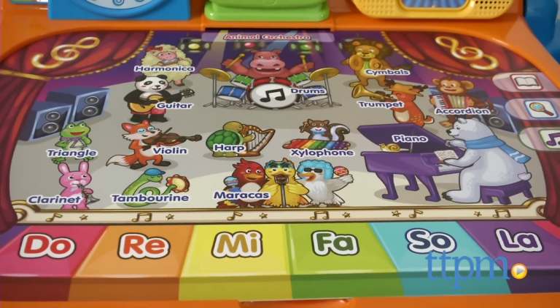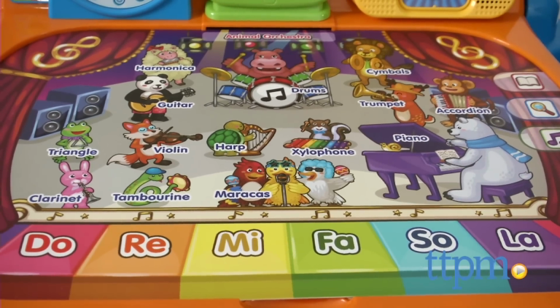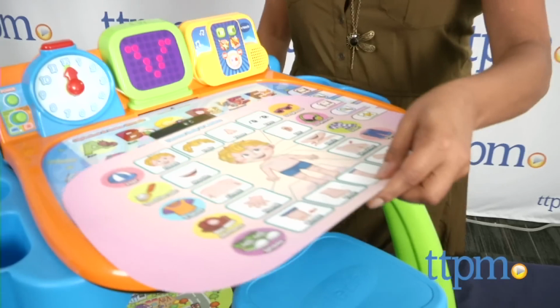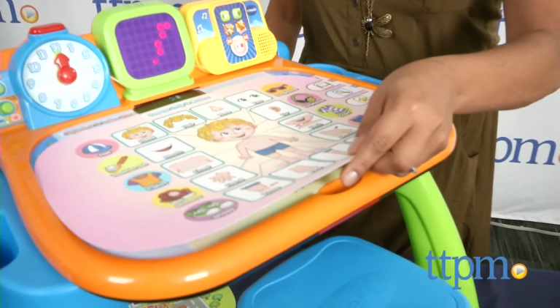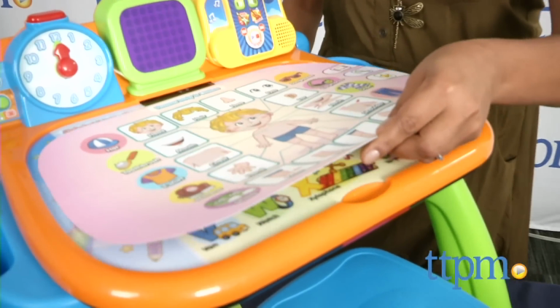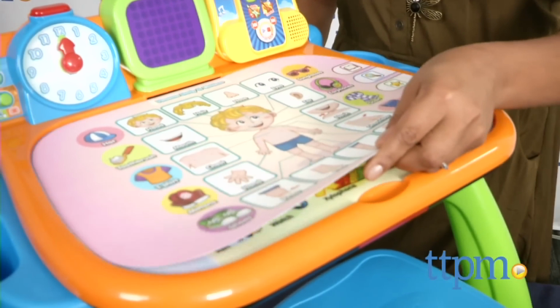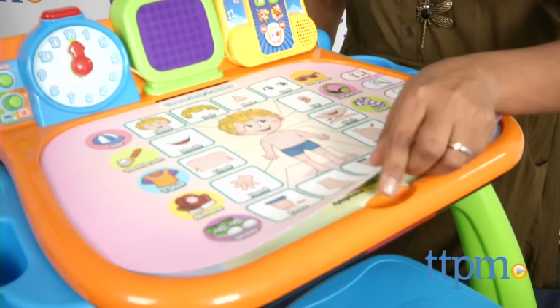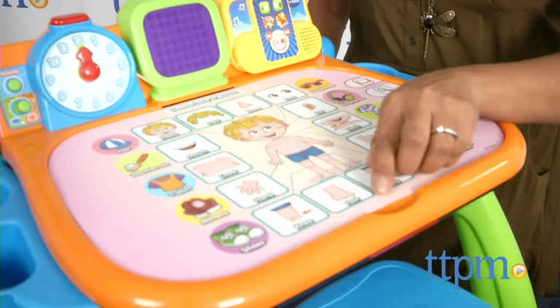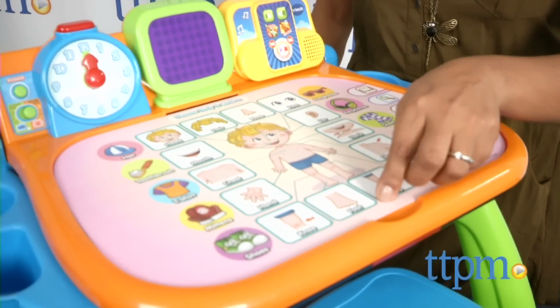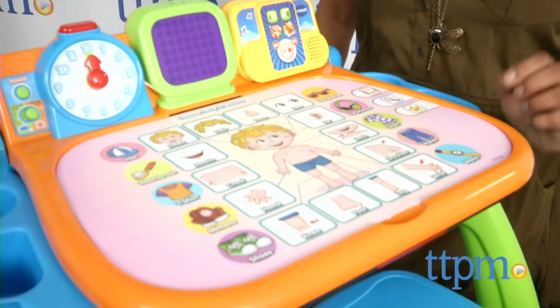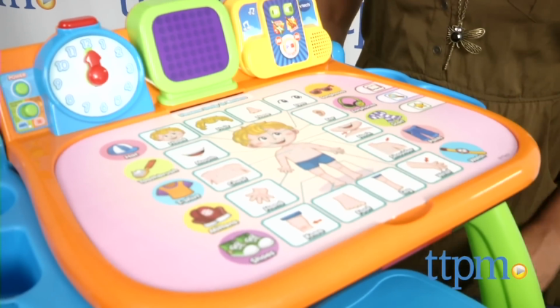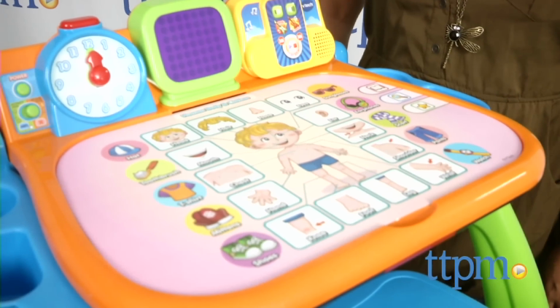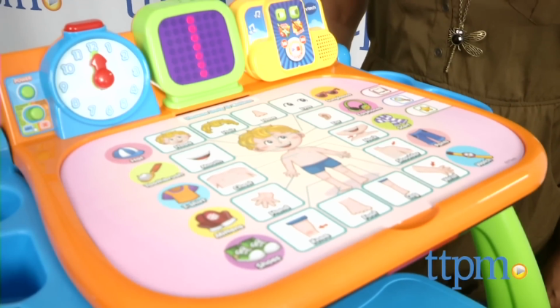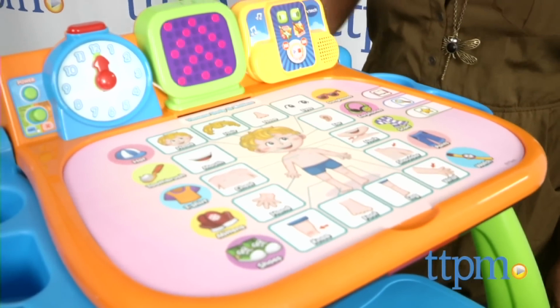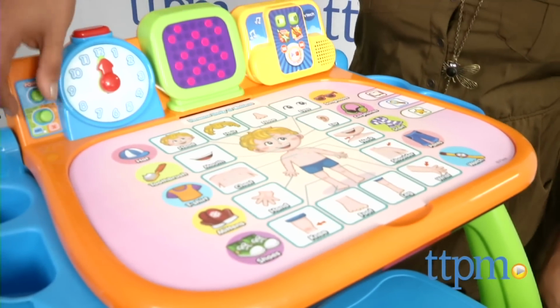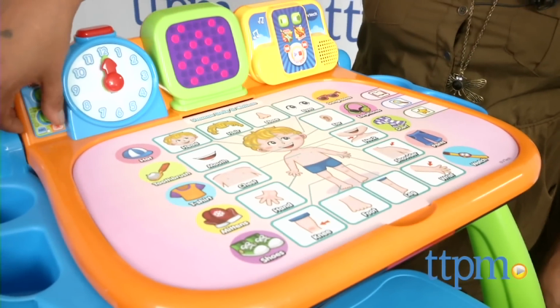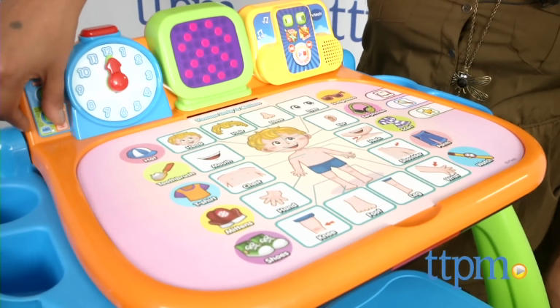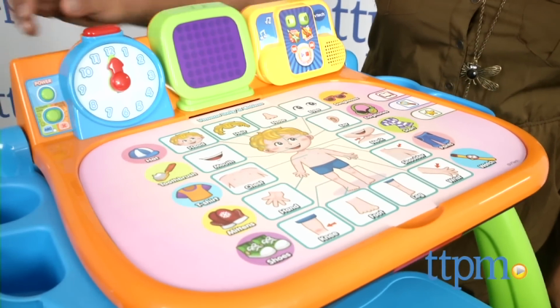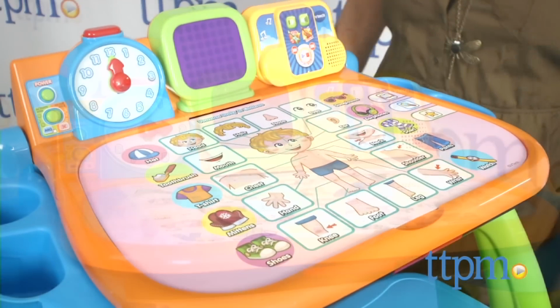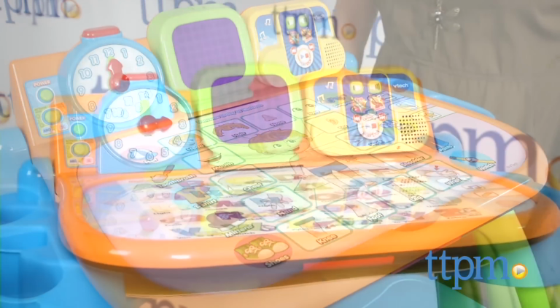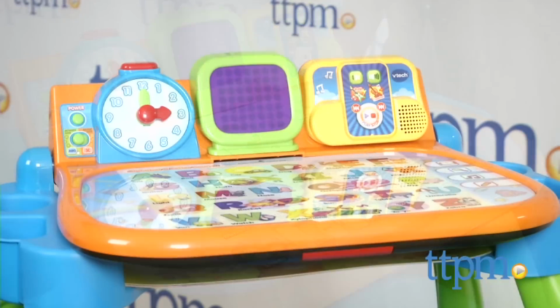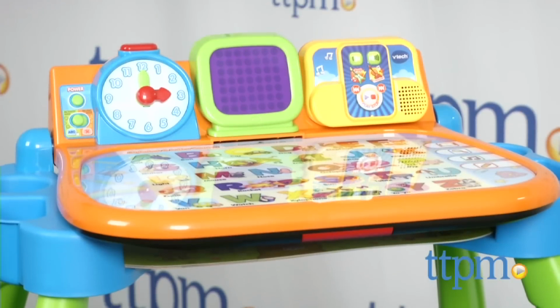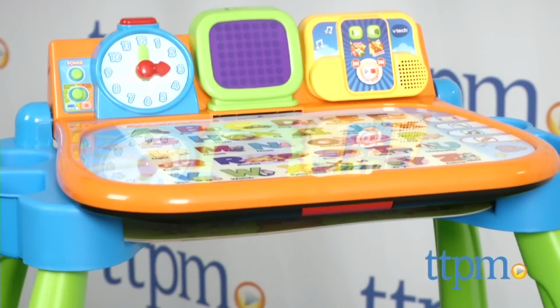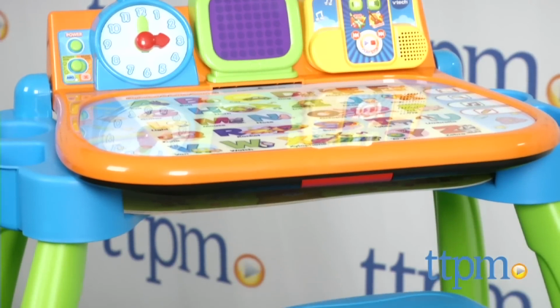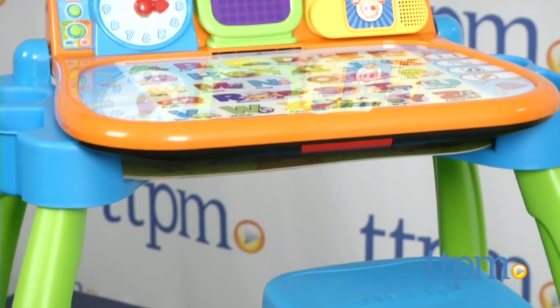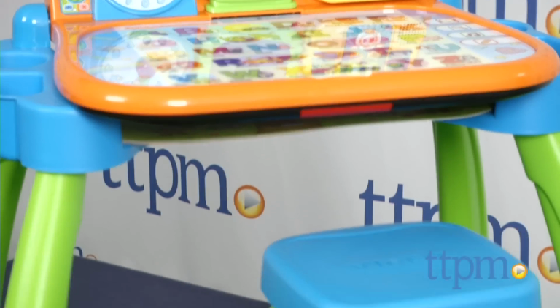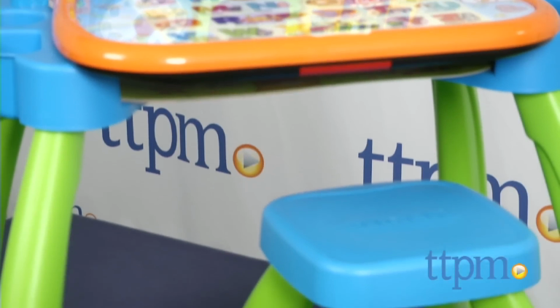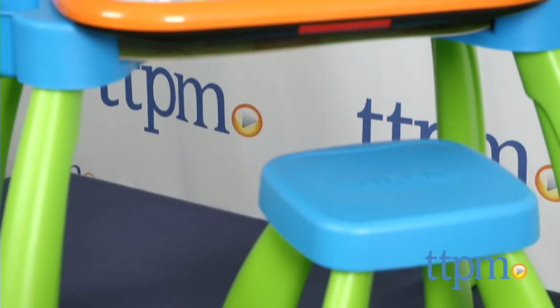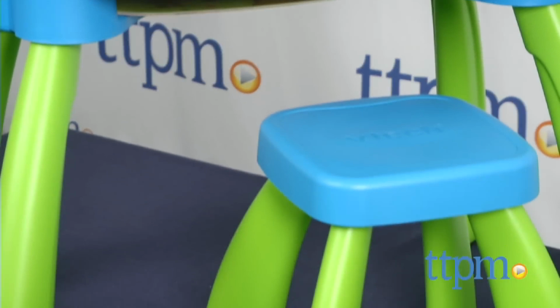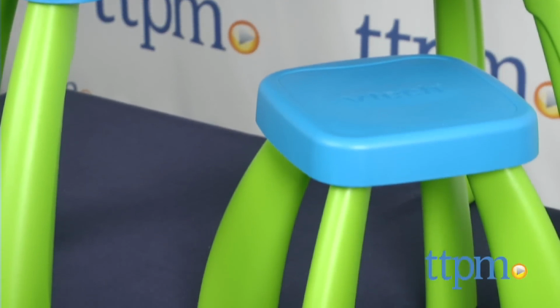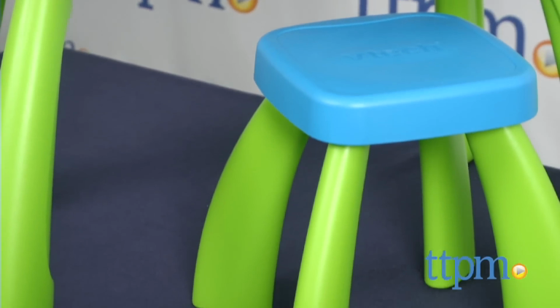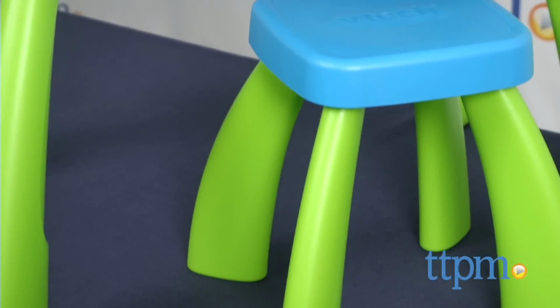Simply slide the page into the desk to begin your learning adventure. An LED display is nice and bright and helps with tracing letters and numbers. A stool is included so toddlers can make themselves comfortable as they learn.